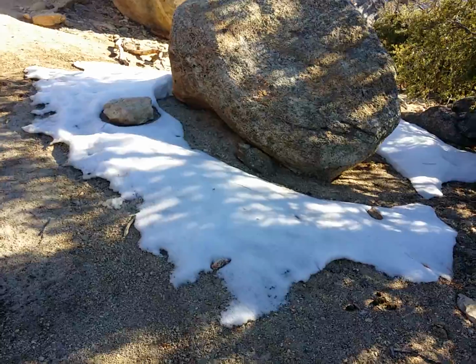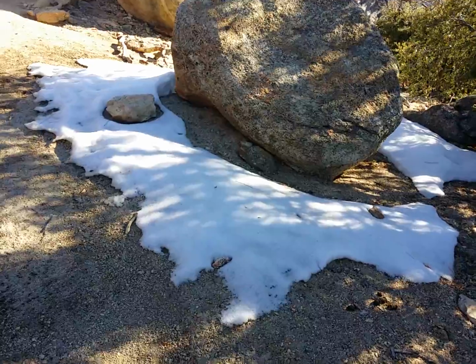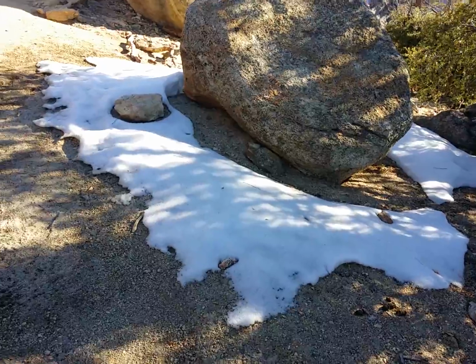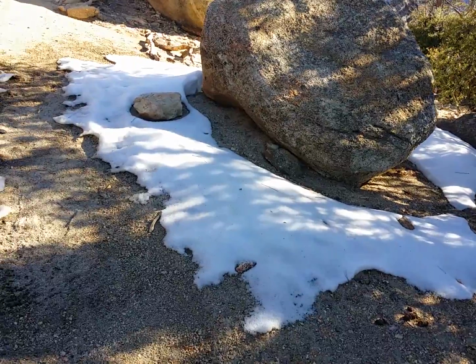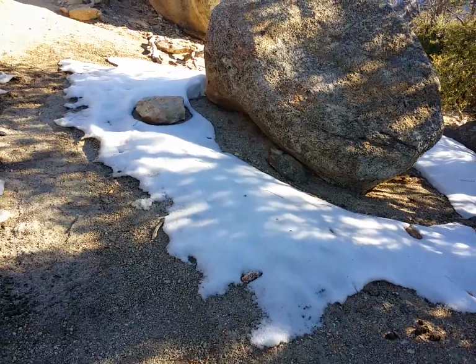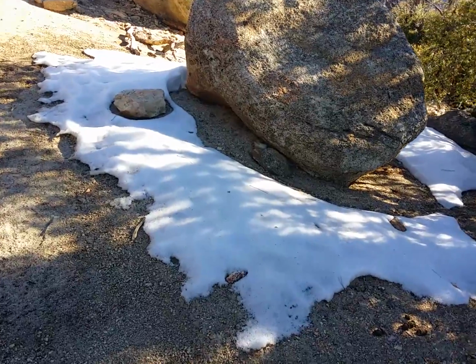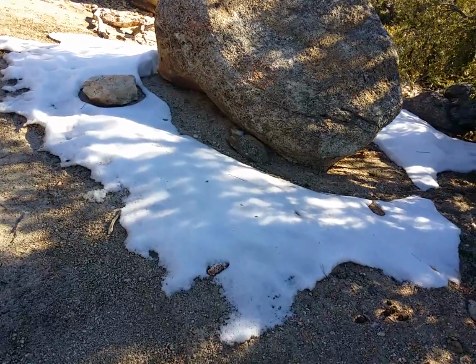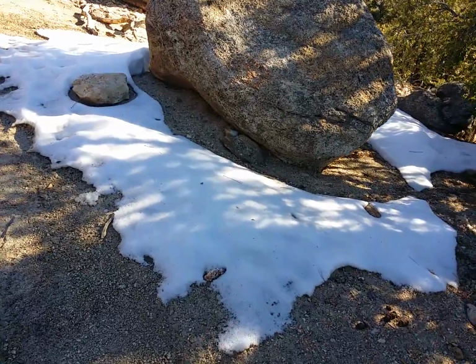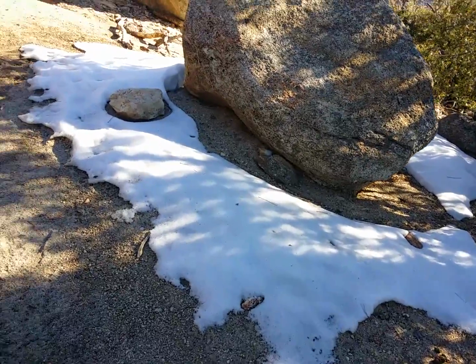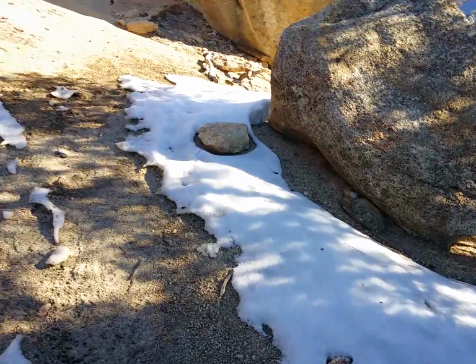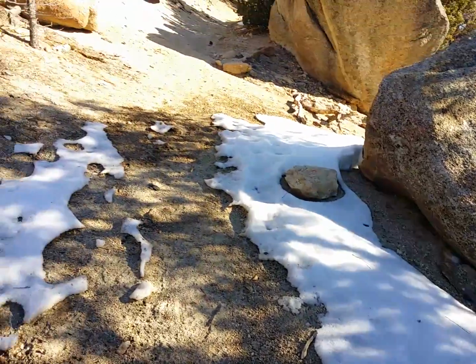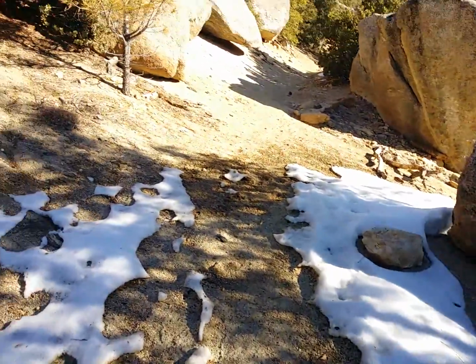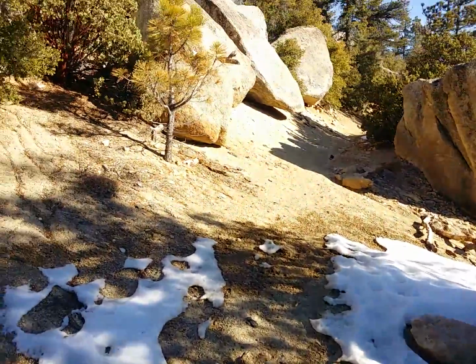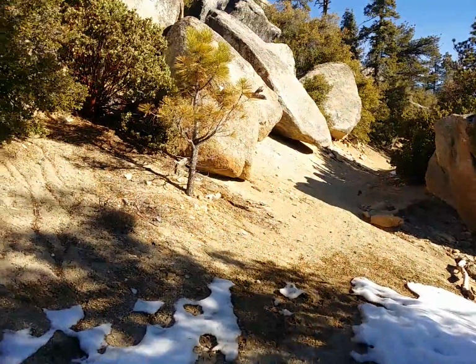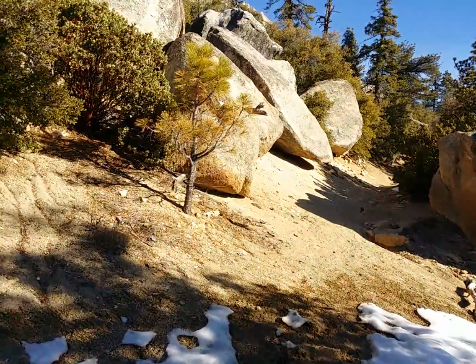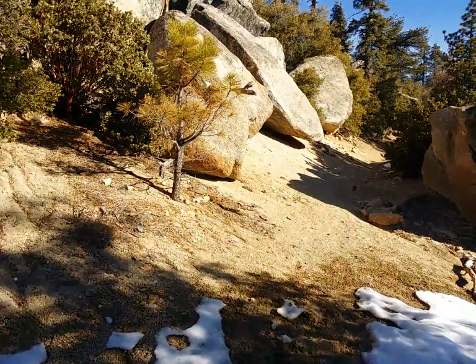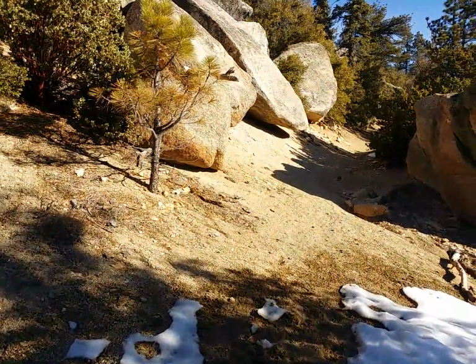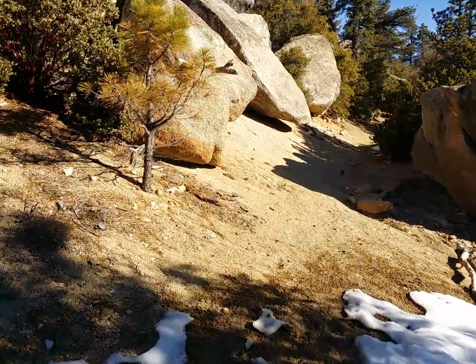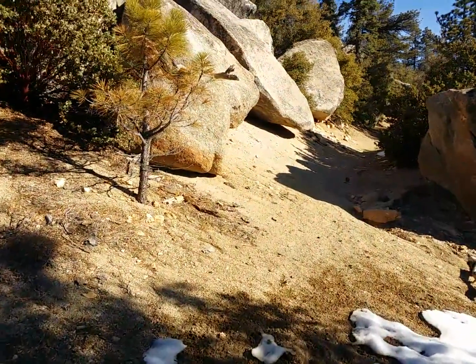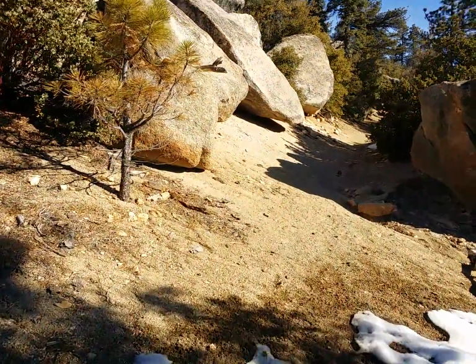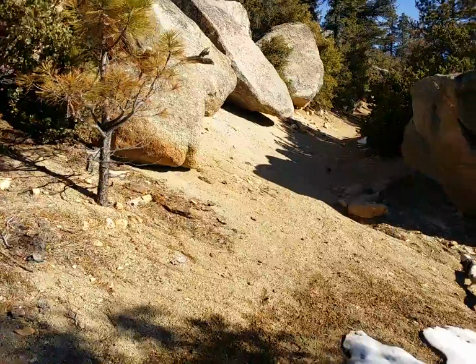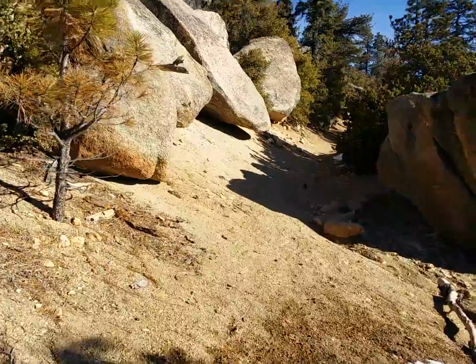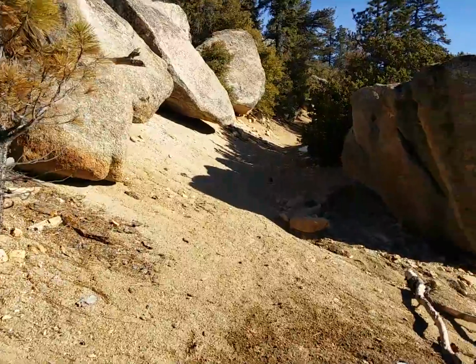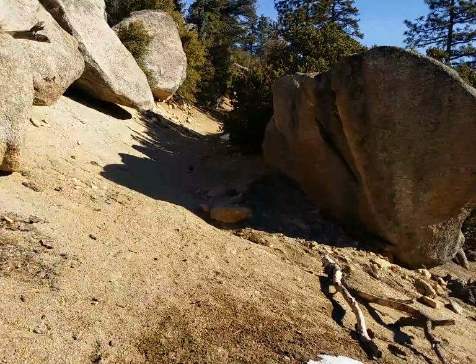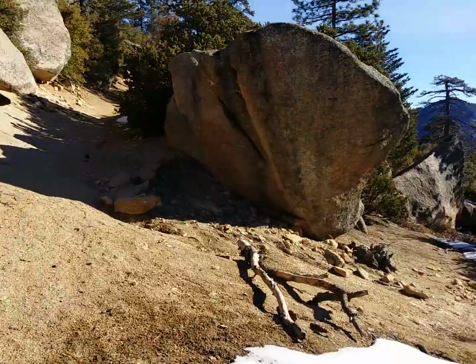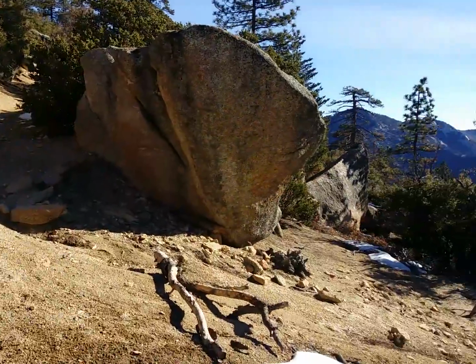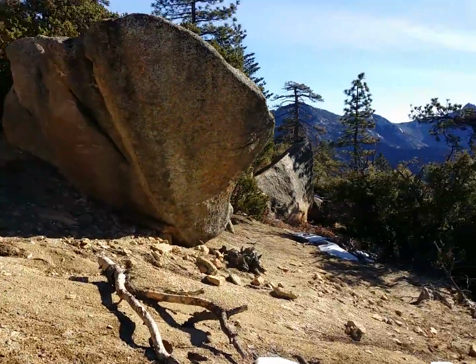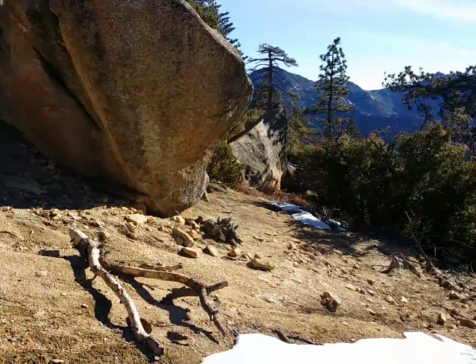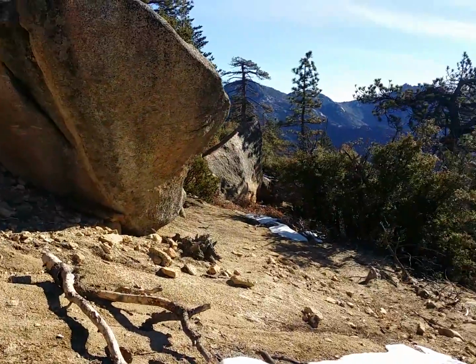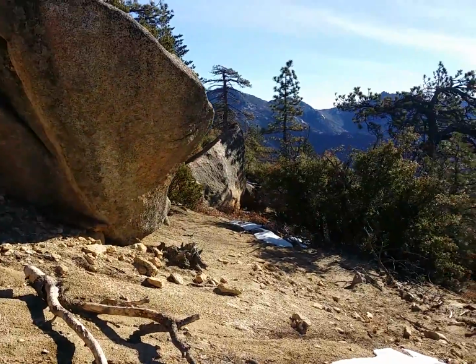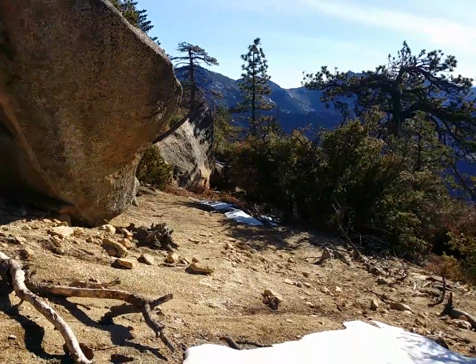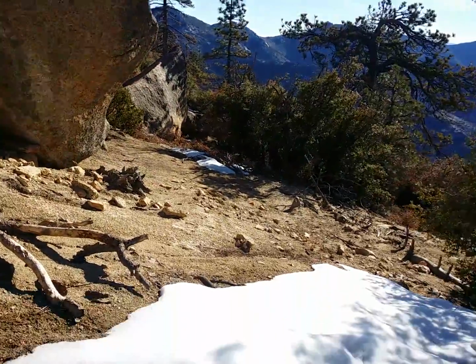Still patchy snow, some patchy snow up here. On Southridge Trail it was closed for a while because of the fire, but it doesn't look too bad.